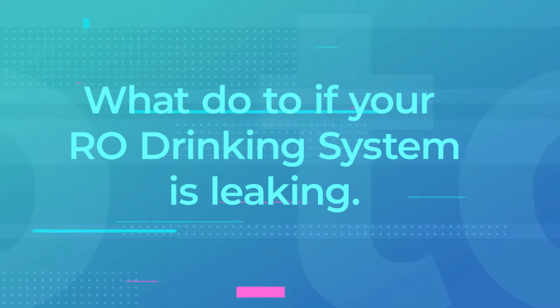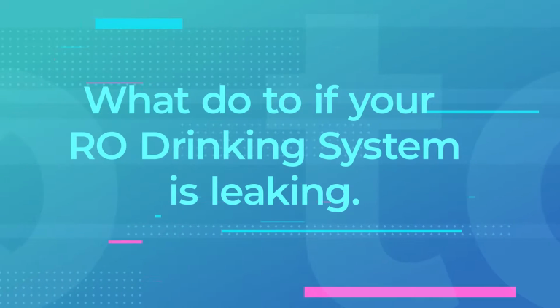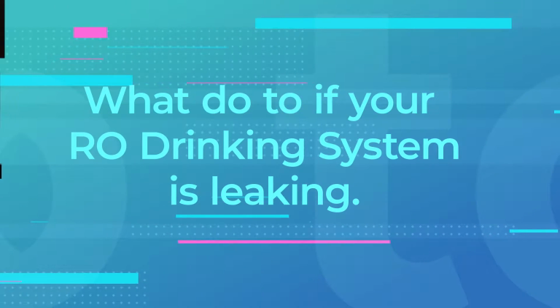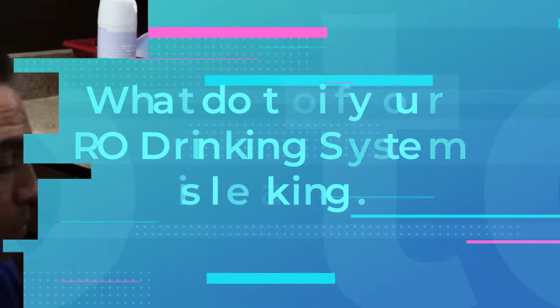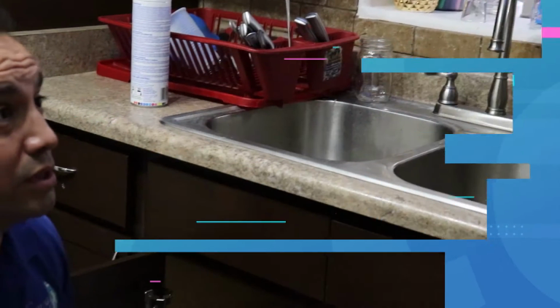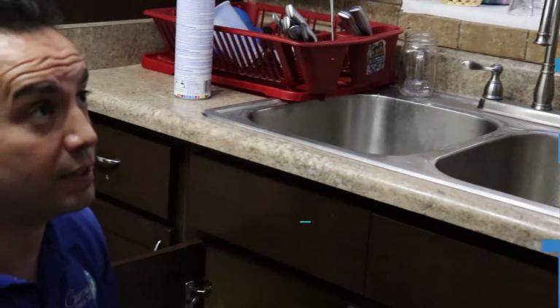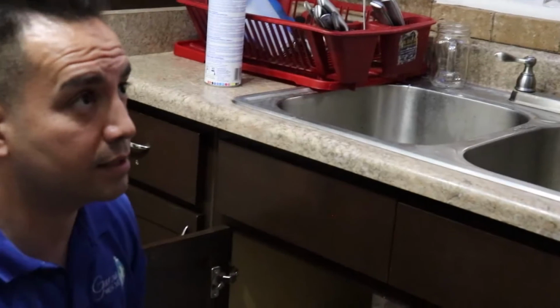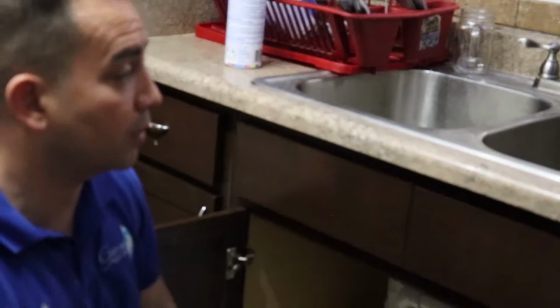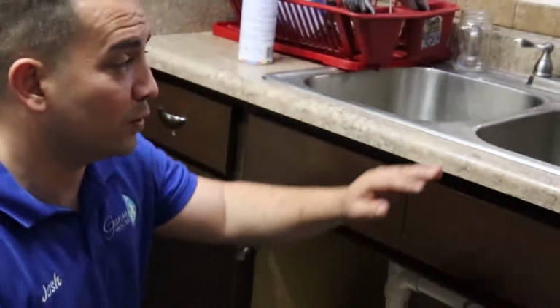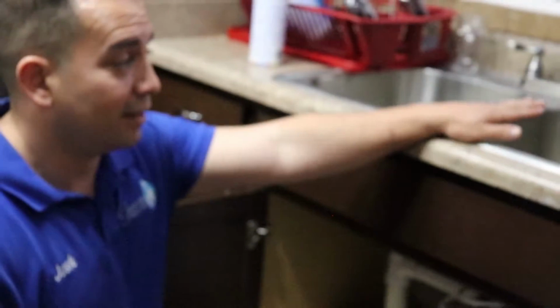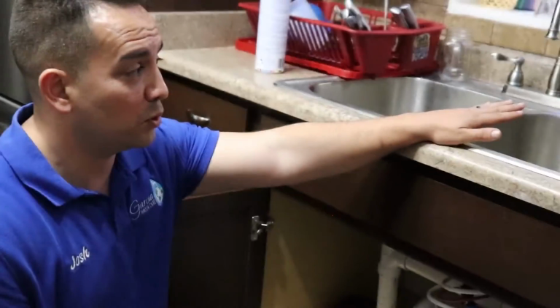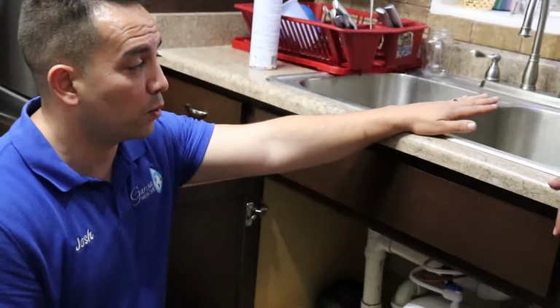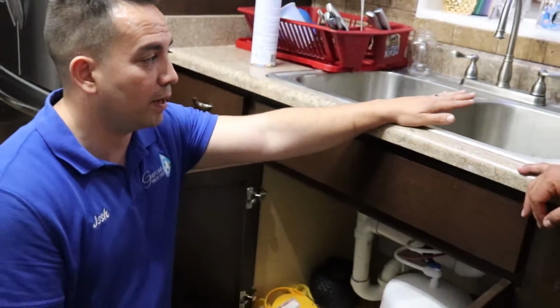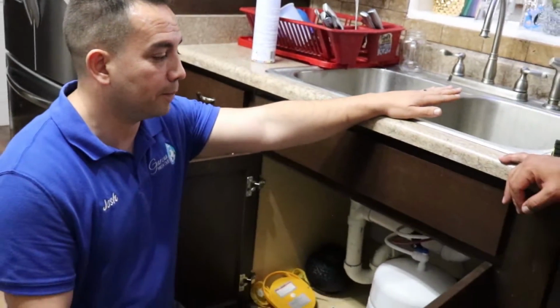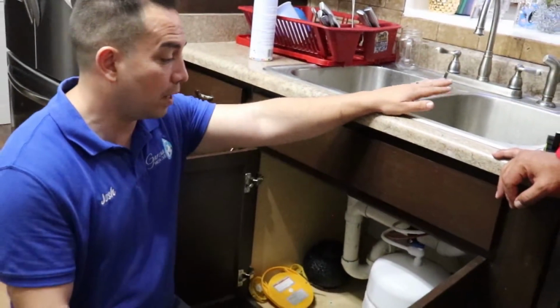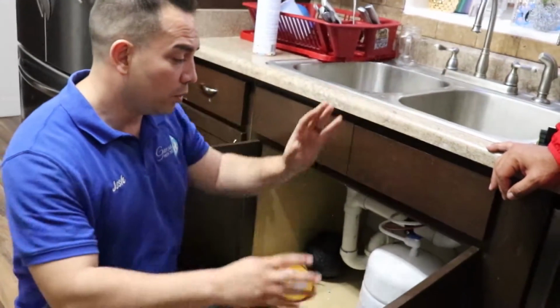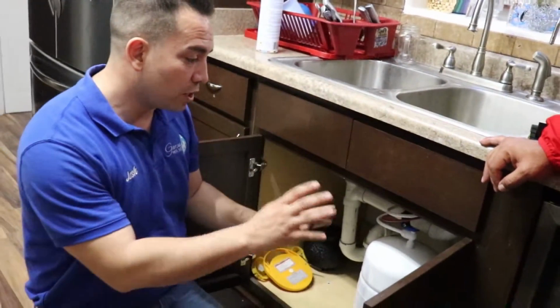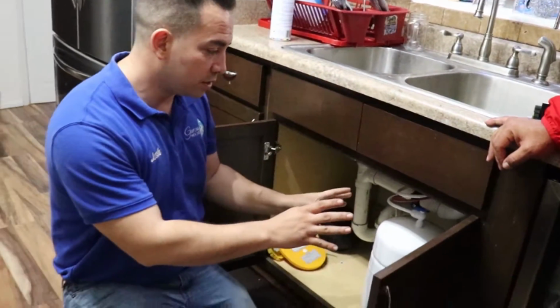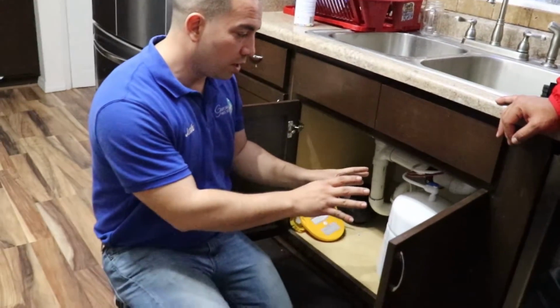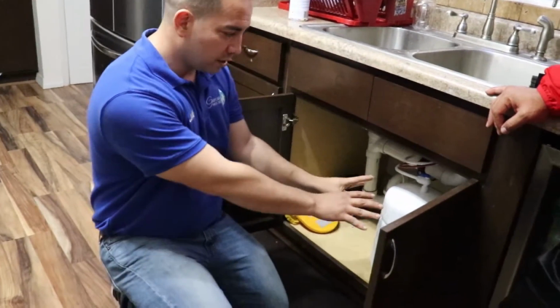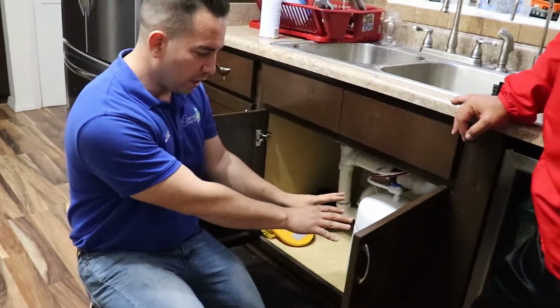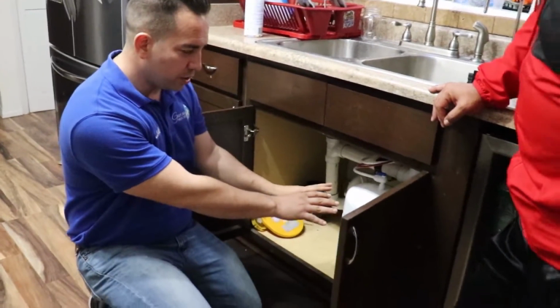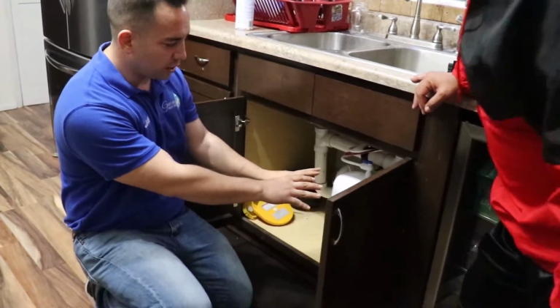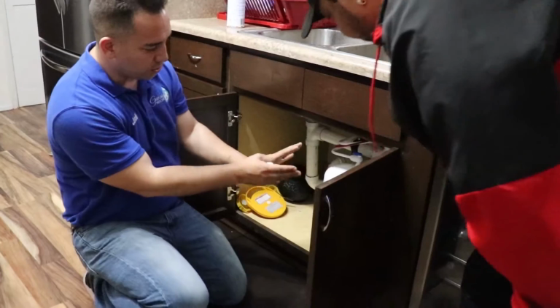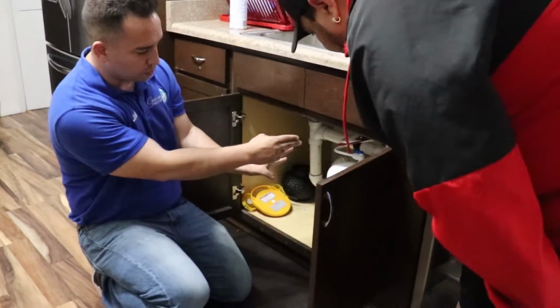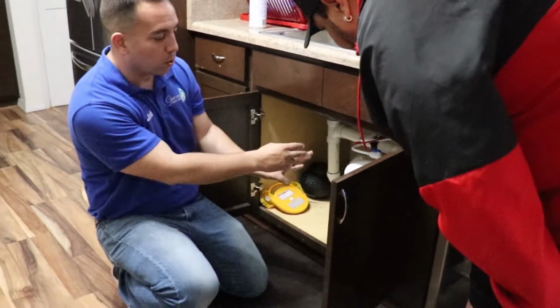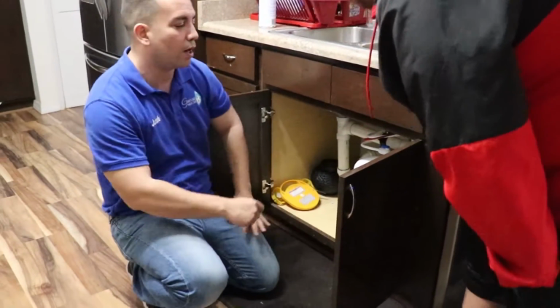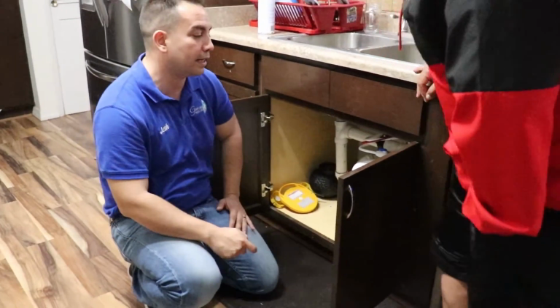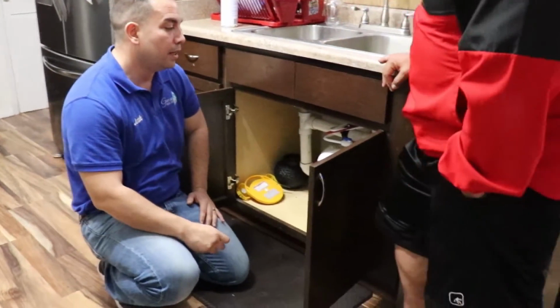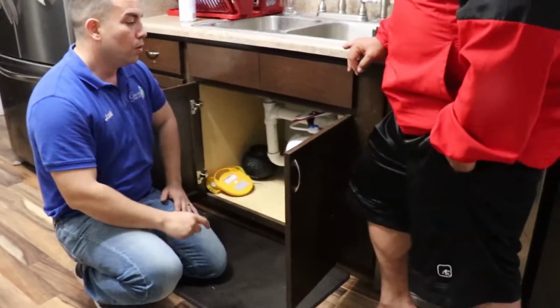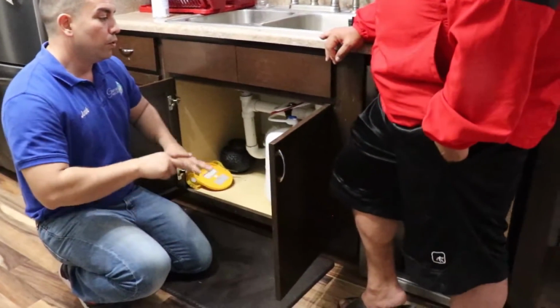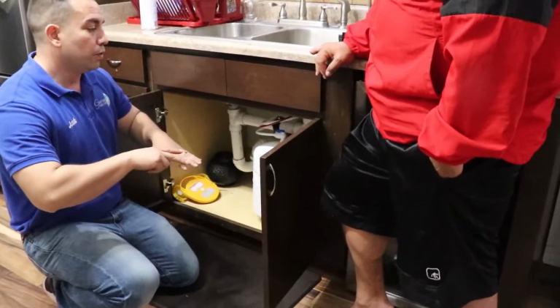Your specific model produces 50 gallons a day, so that's all you need to worry about. We just got it installed — it's going to be under your sink, hooked up to your cold water line.